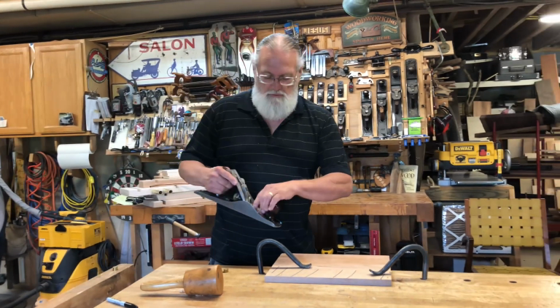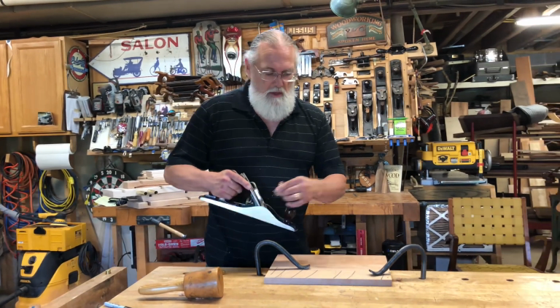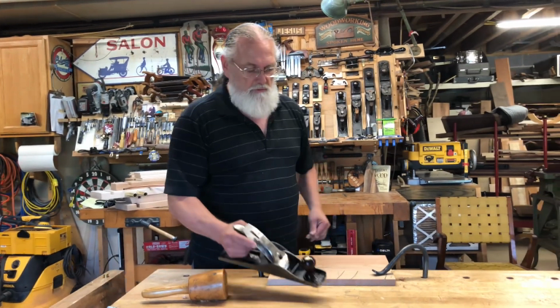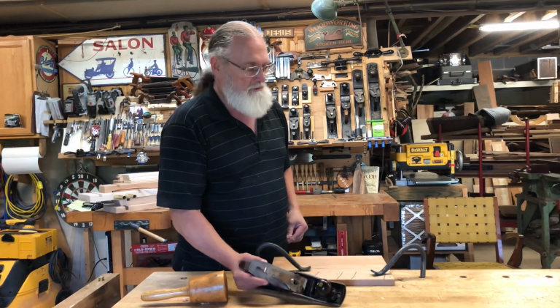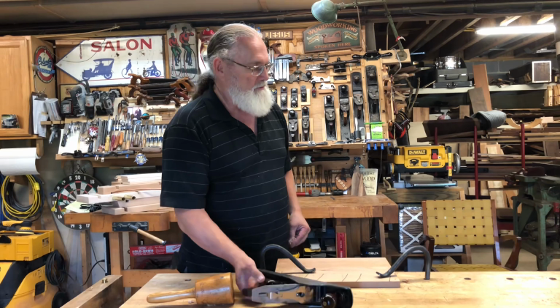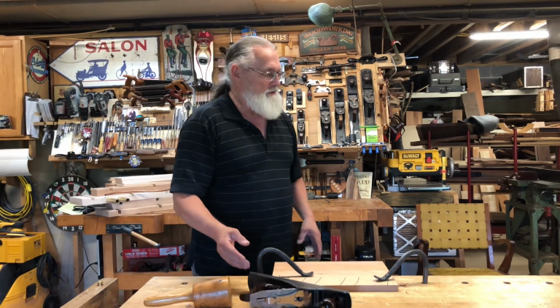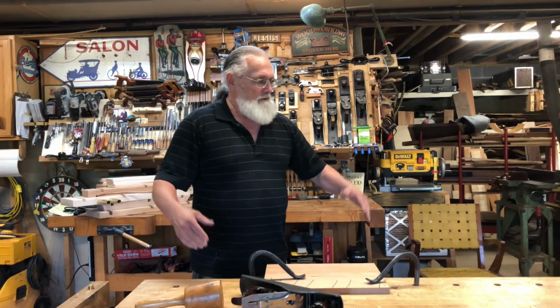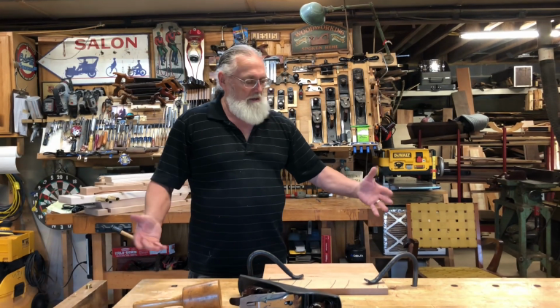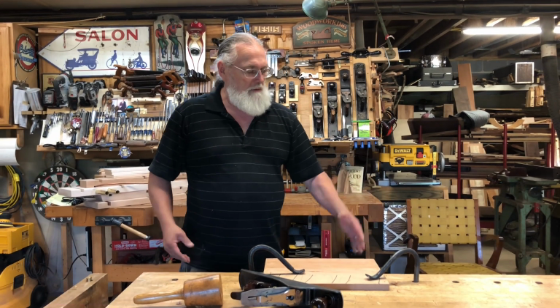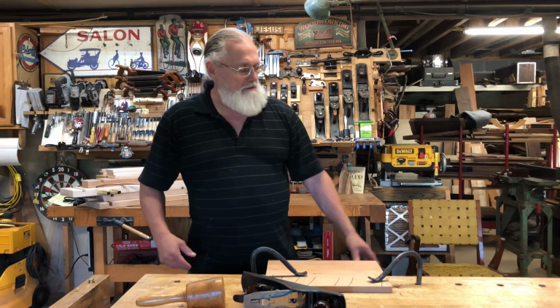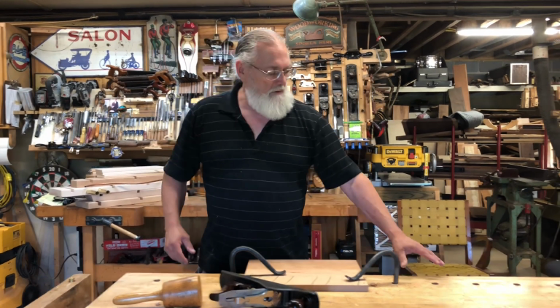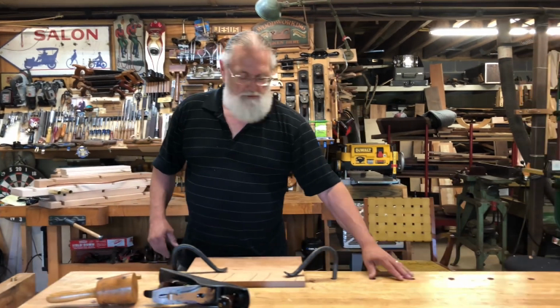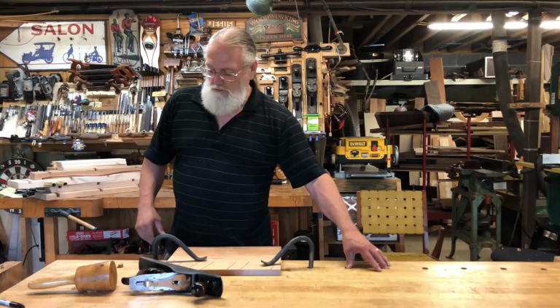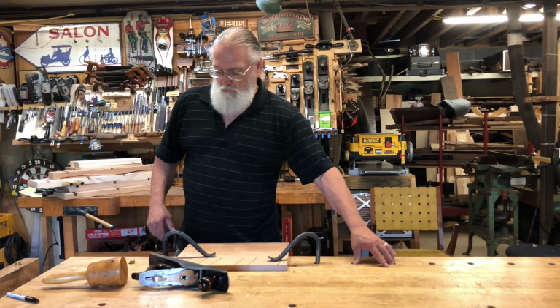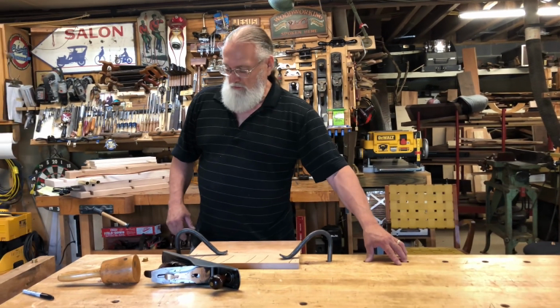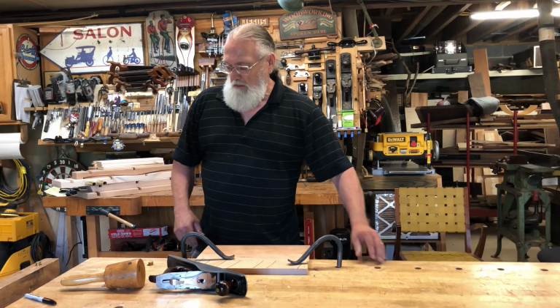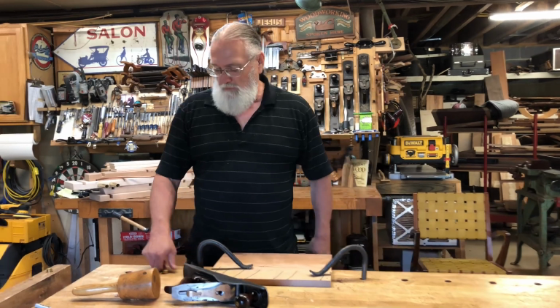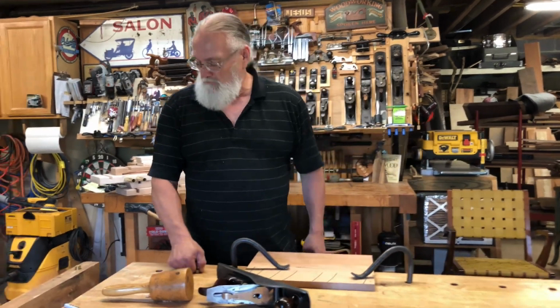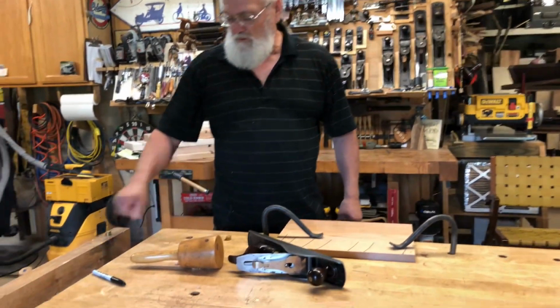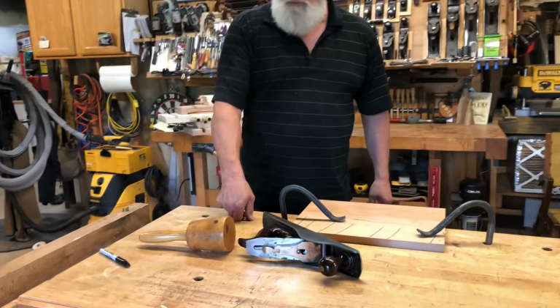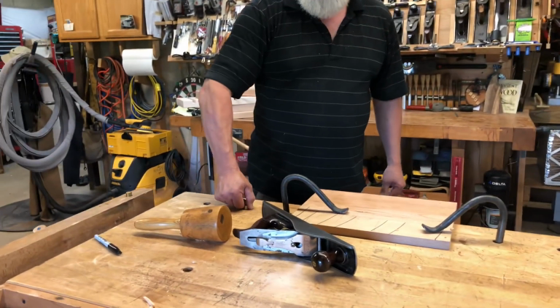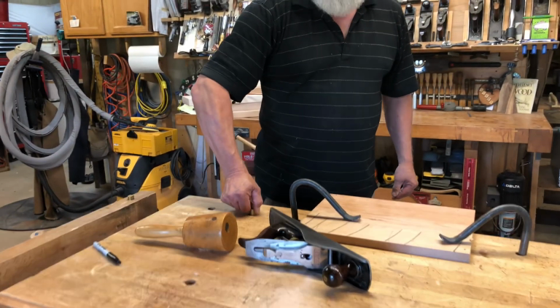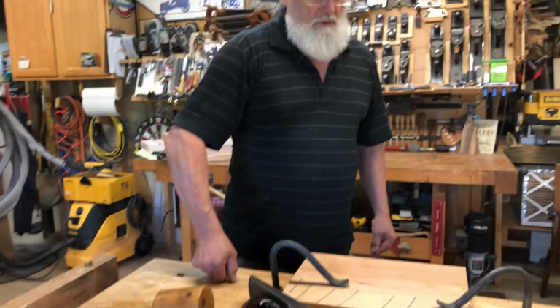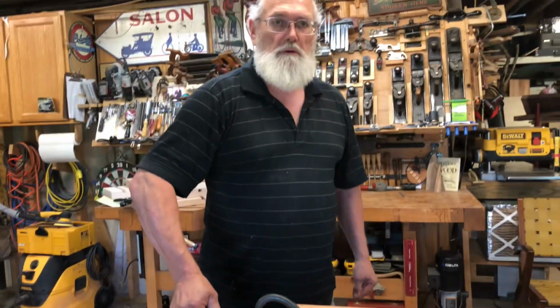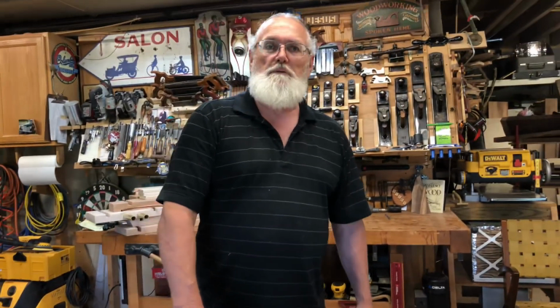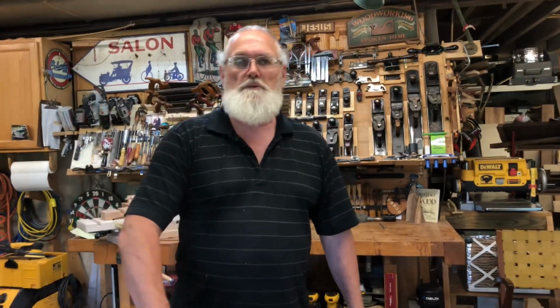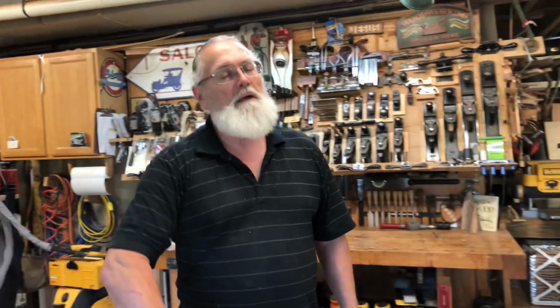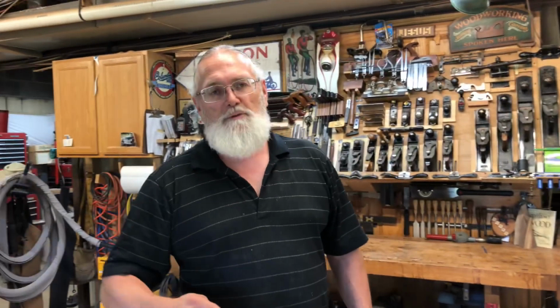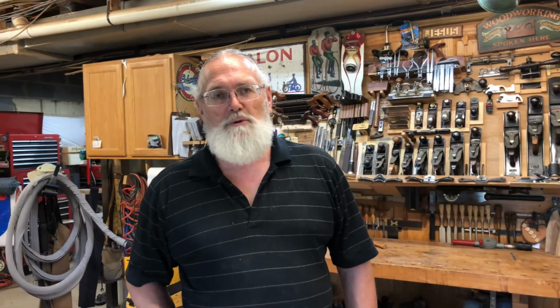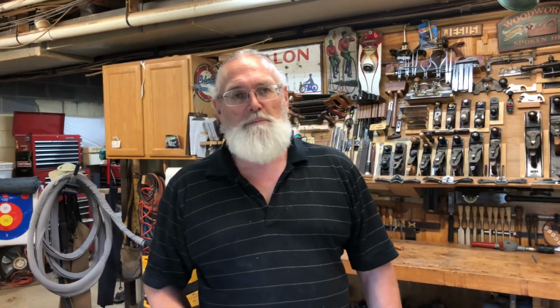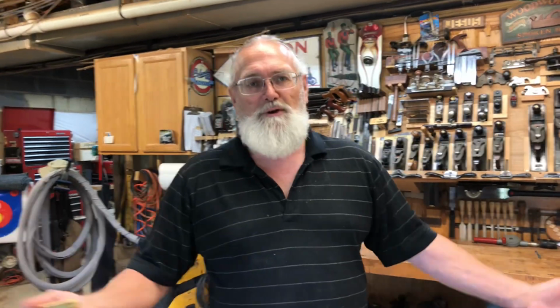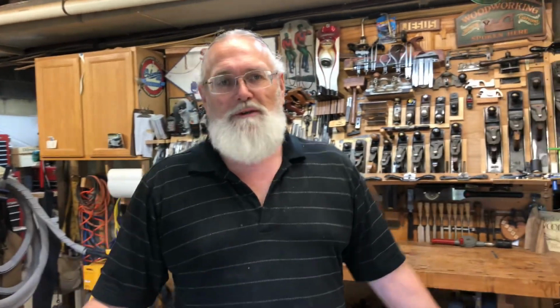If you're going to build a nice workbench and you do a lot of handwork, you definitely want to put hold-downs into your bench and bench dogs into your tabletop to hold your work in place while you're doing your job. That's what all those holes in my workbench are all for.